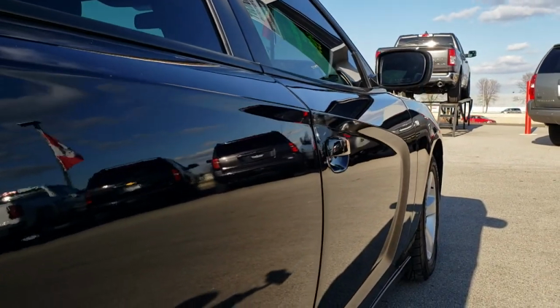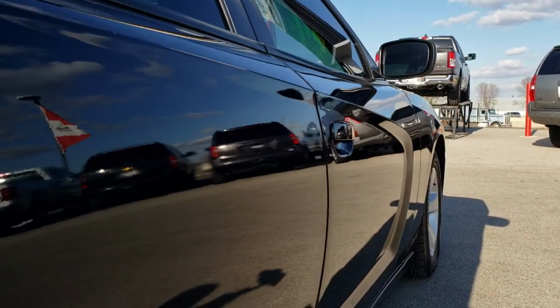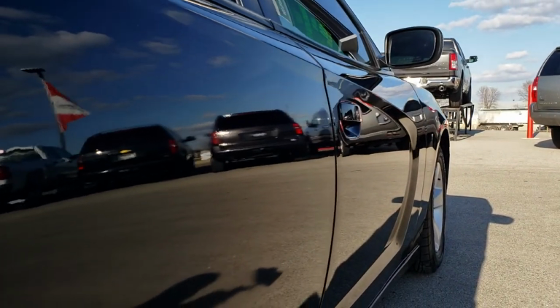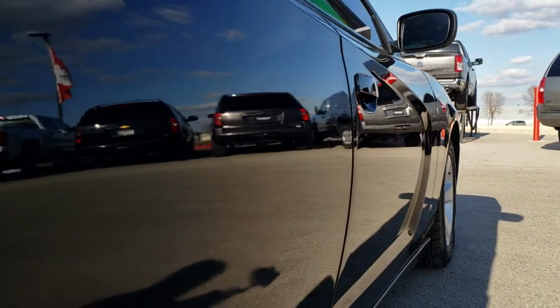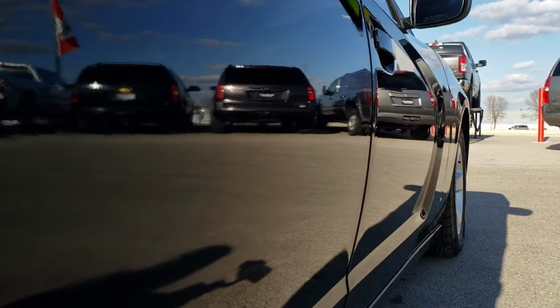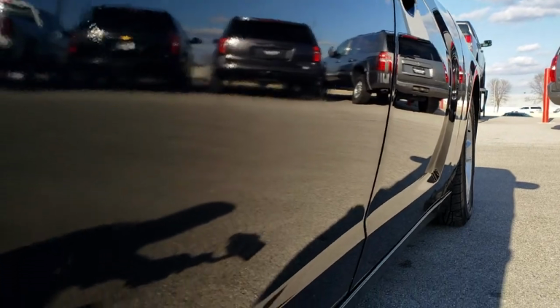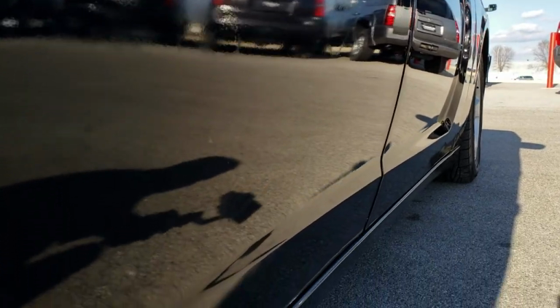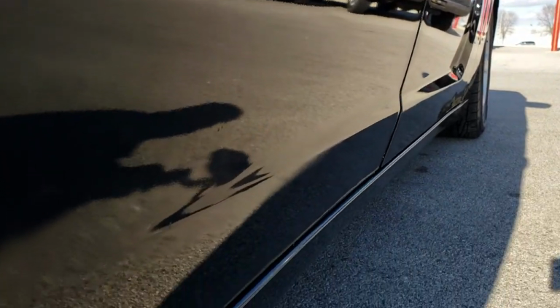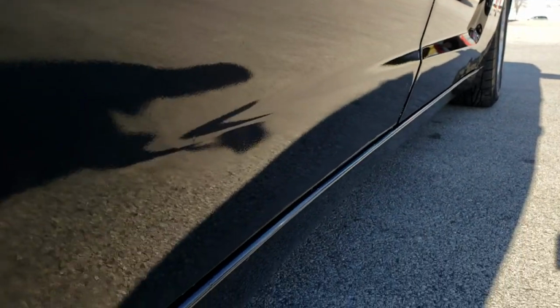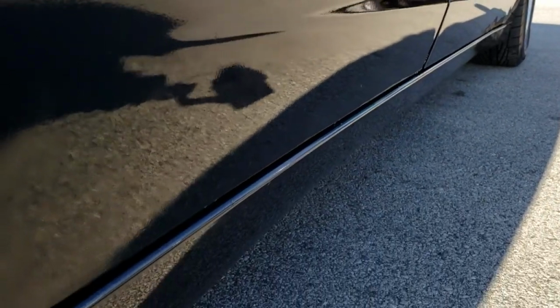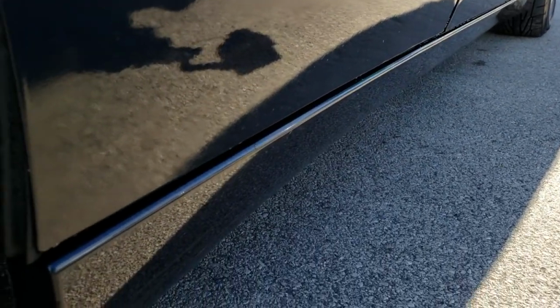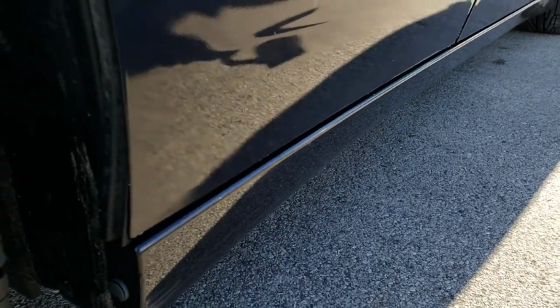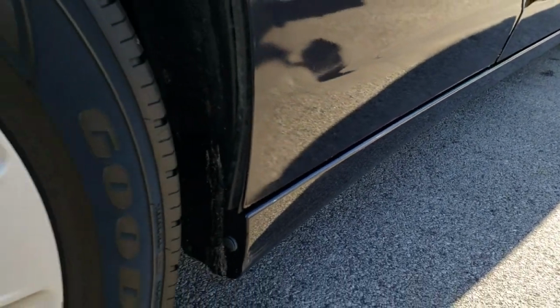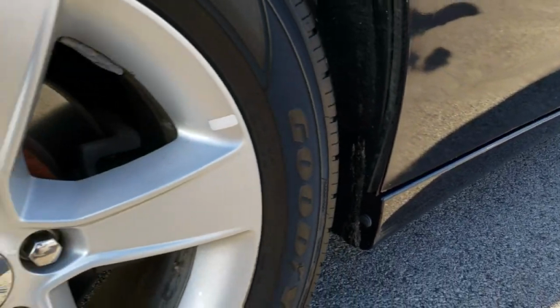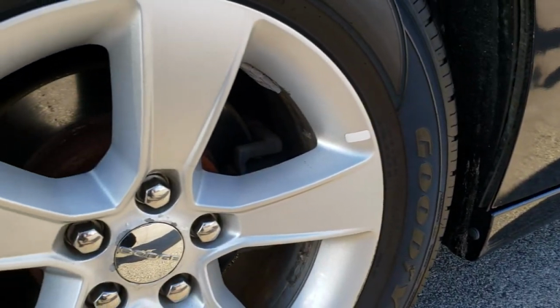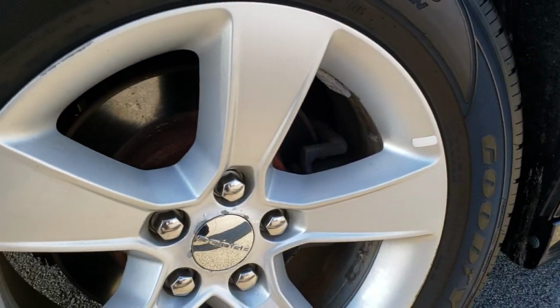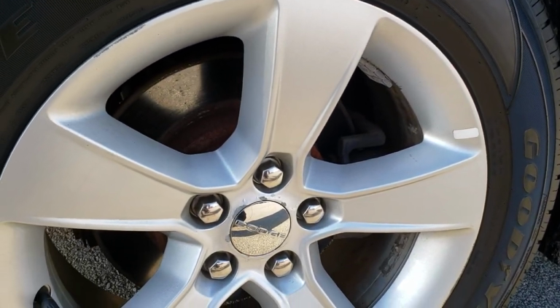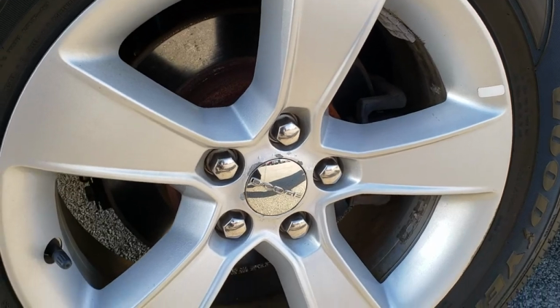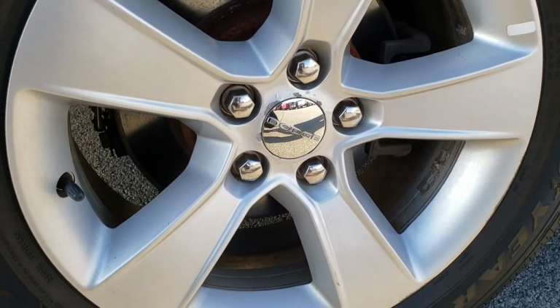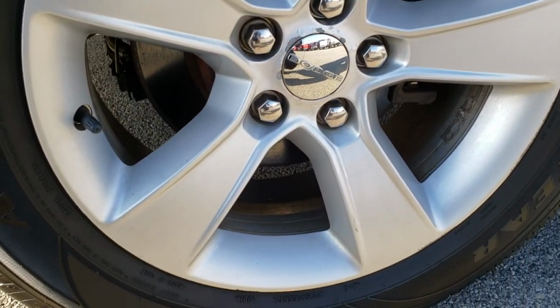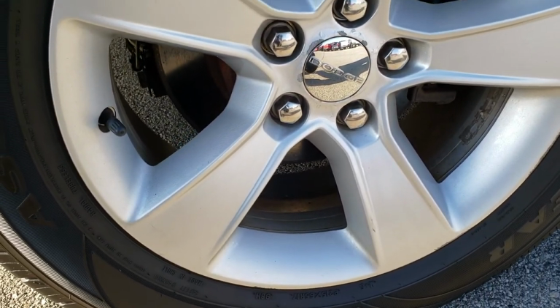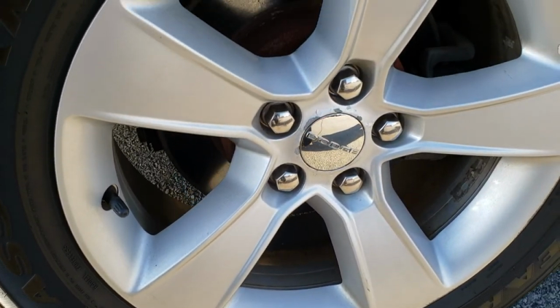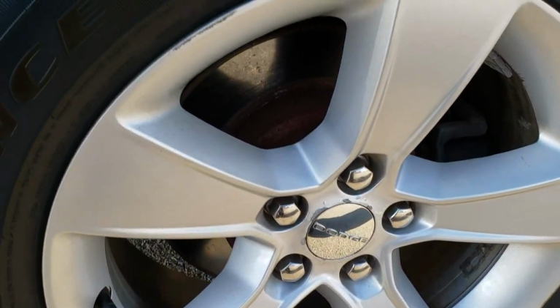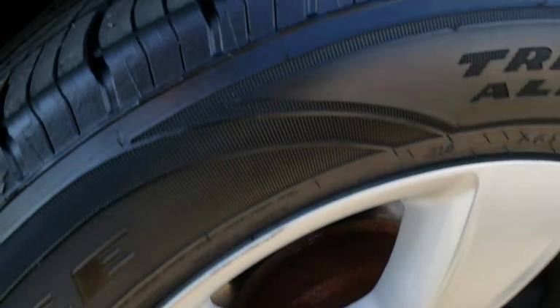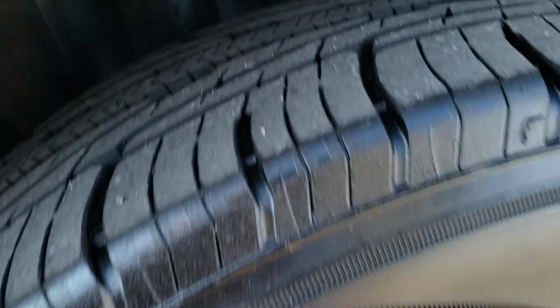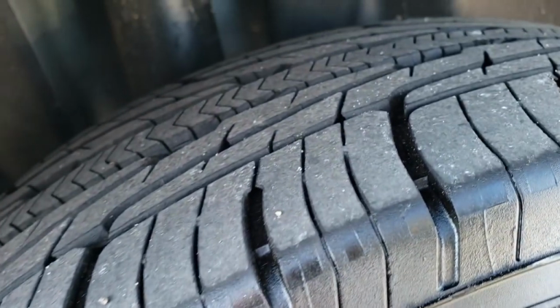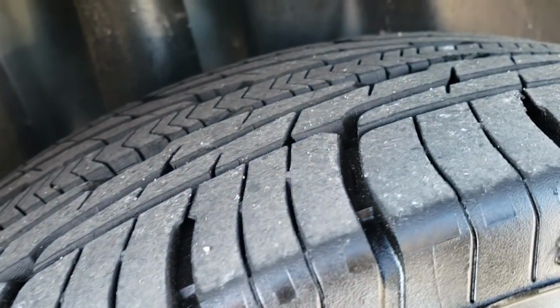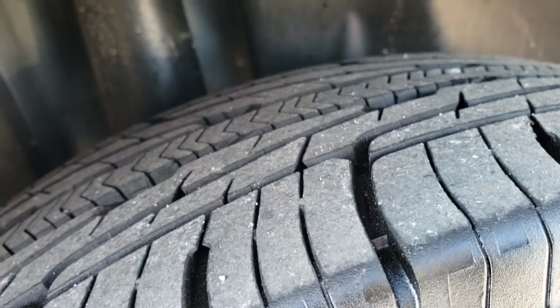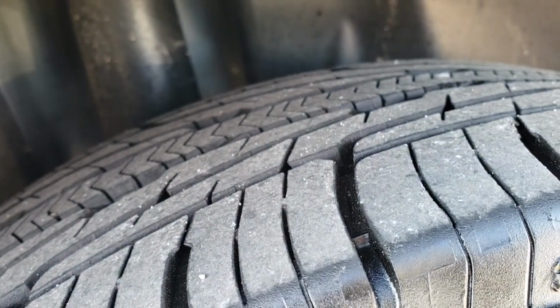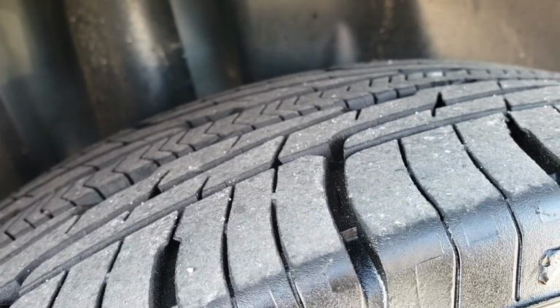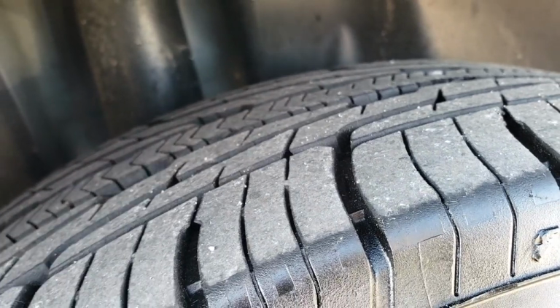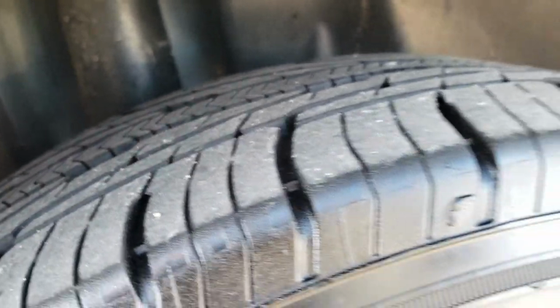Very clean down this side. Didn't see any major dents or dings. The back rim is in pretty nice condition with only a couple of minor scuffs, and the back tires have just as much tread as the front tires.